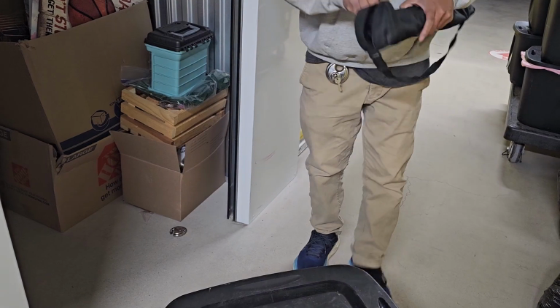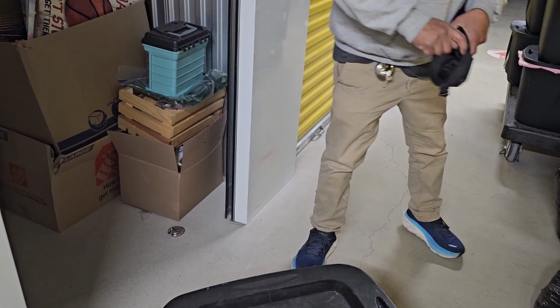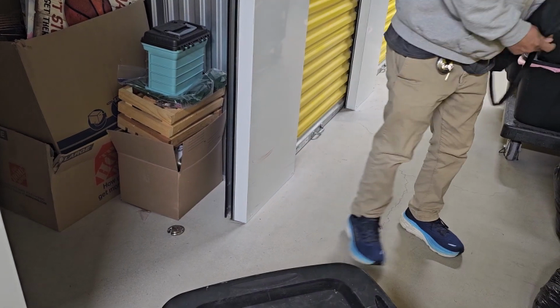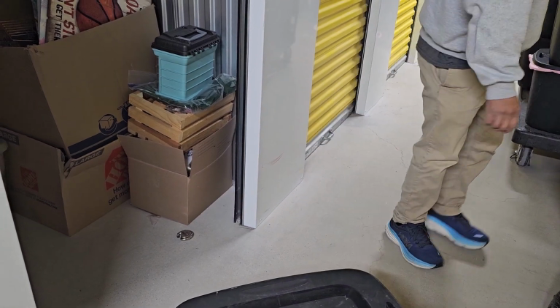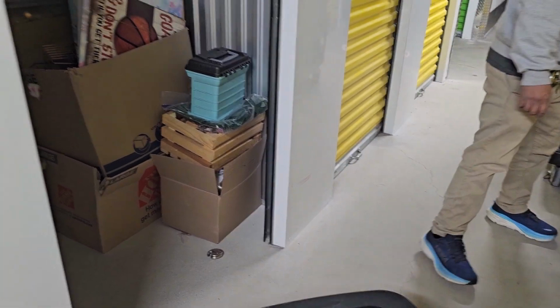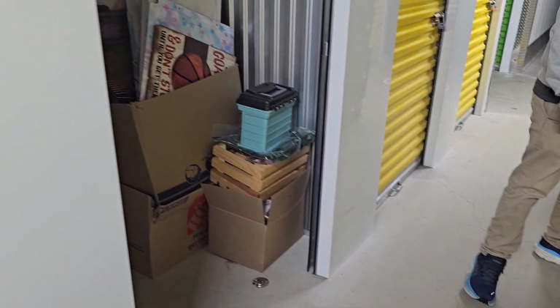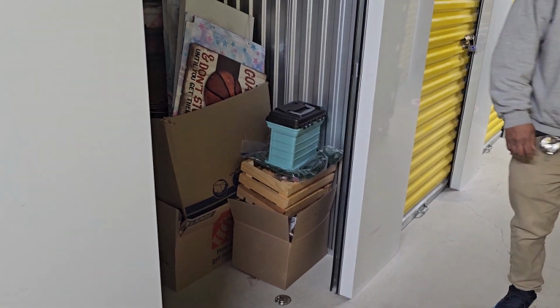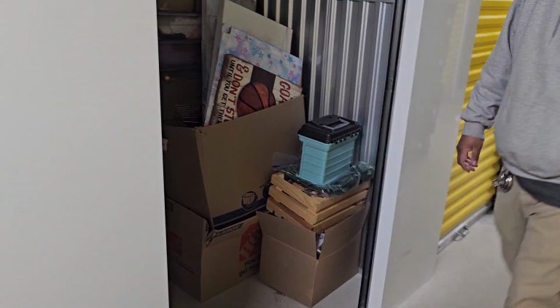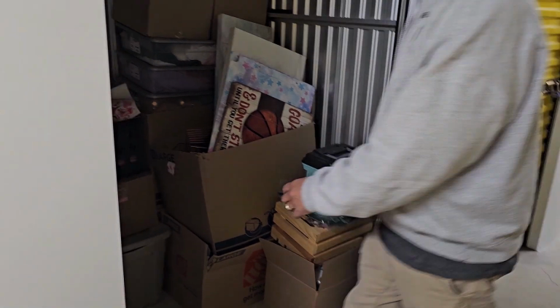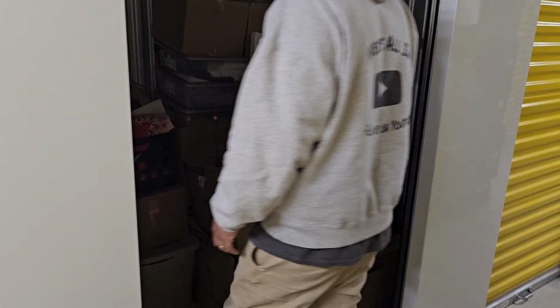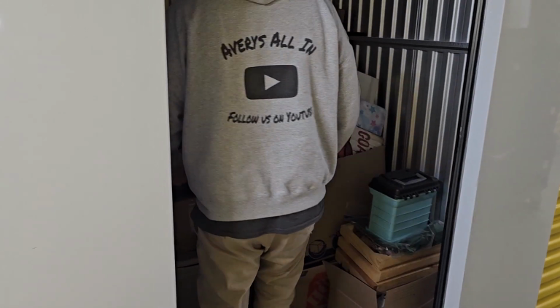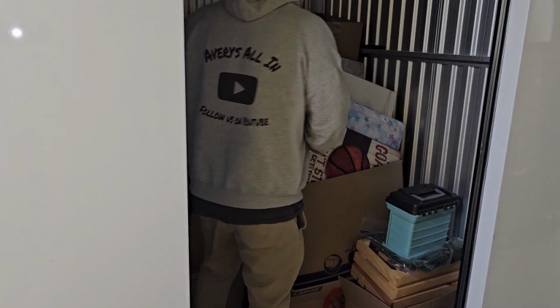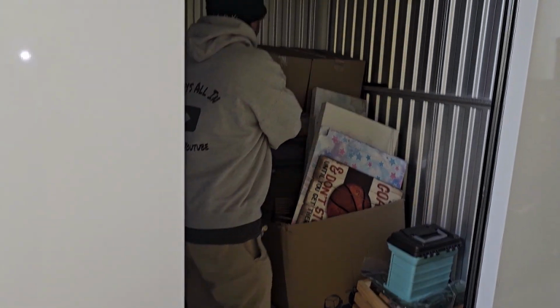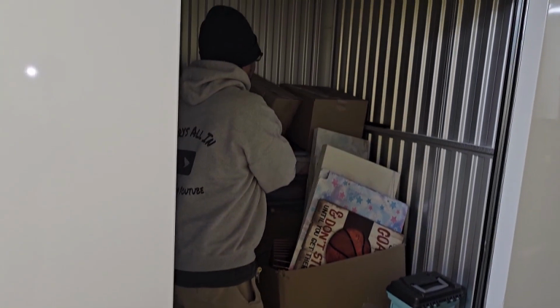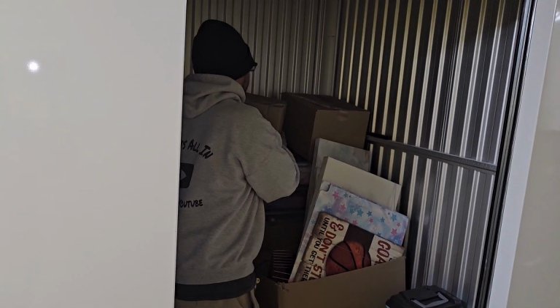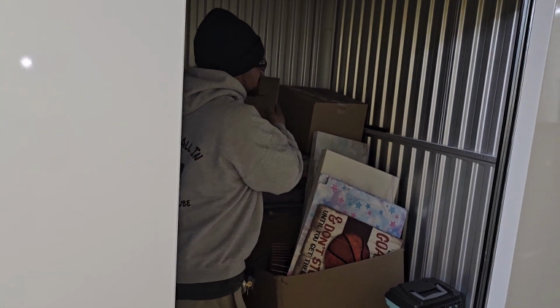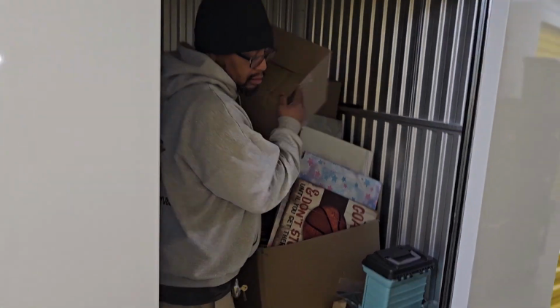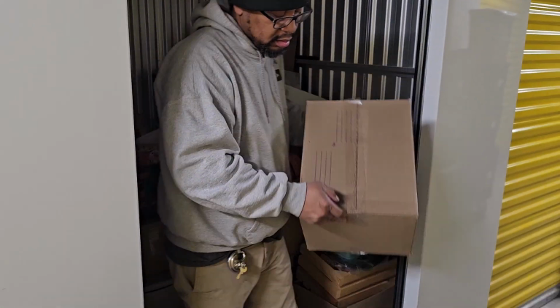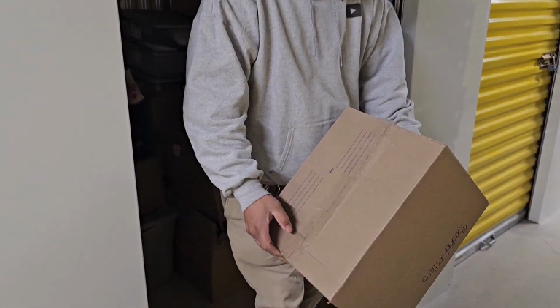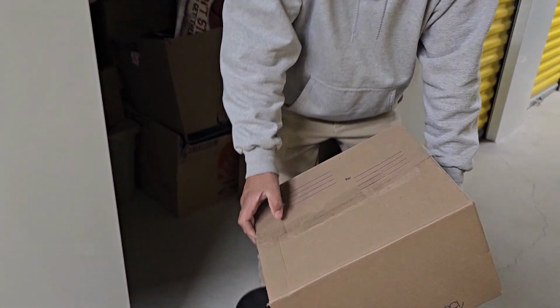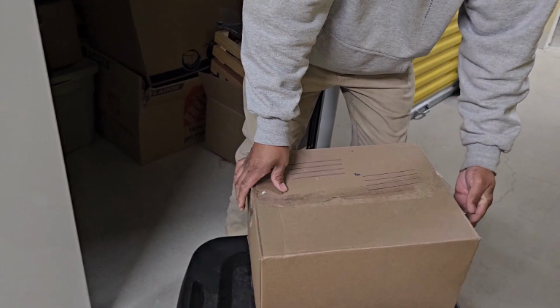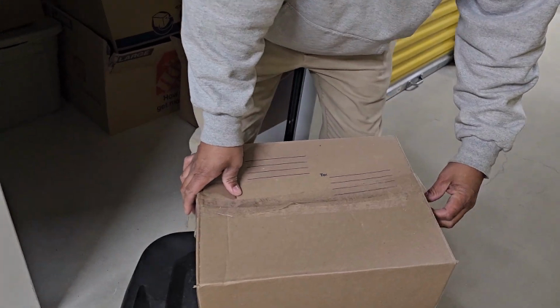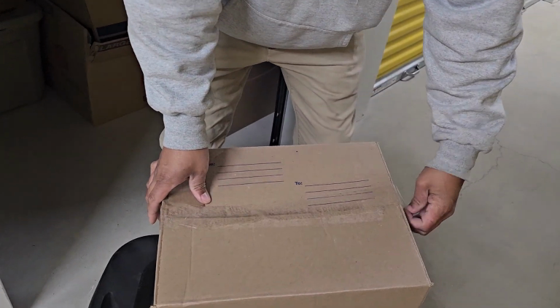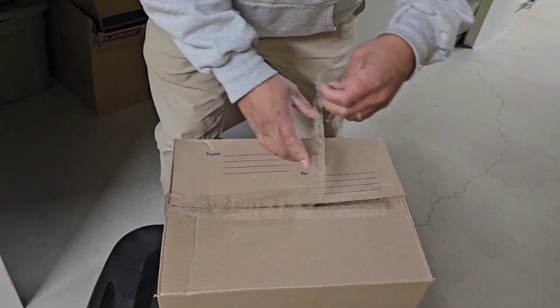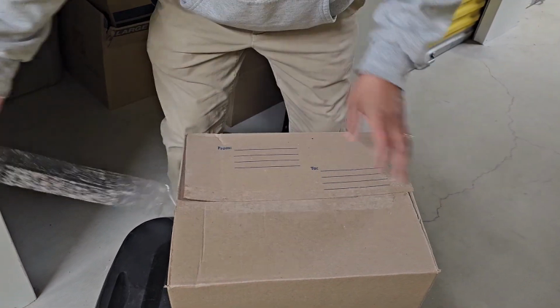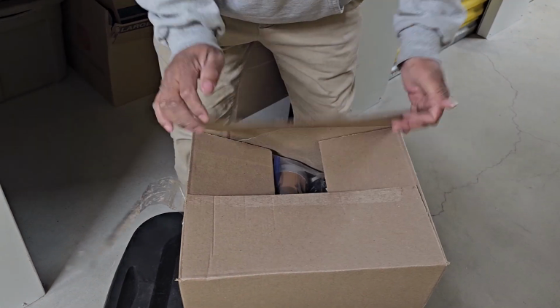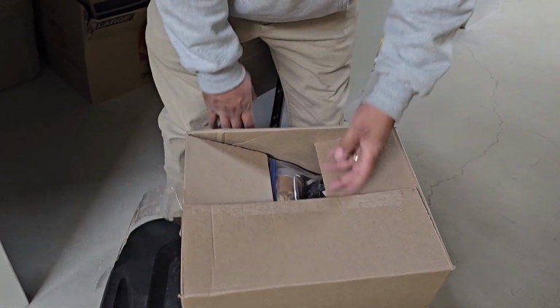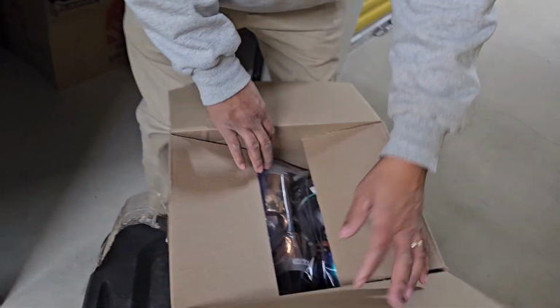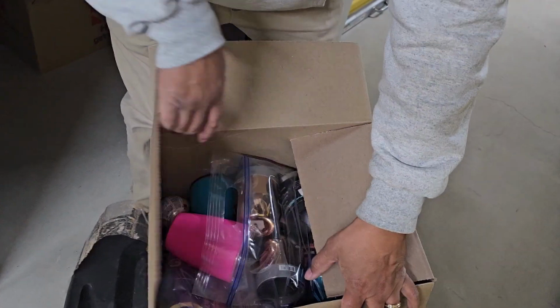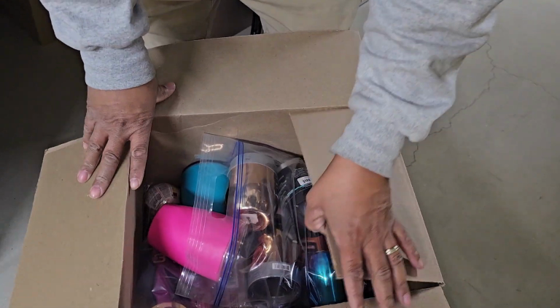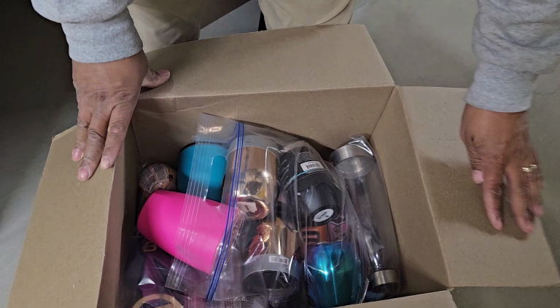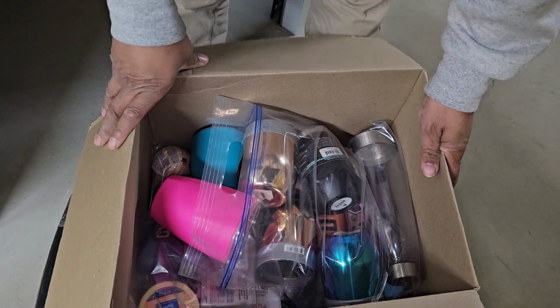There's a name on it — Artify, or something like that. First box. Yeah, I'm pretty sure we just got a party planner's unit.